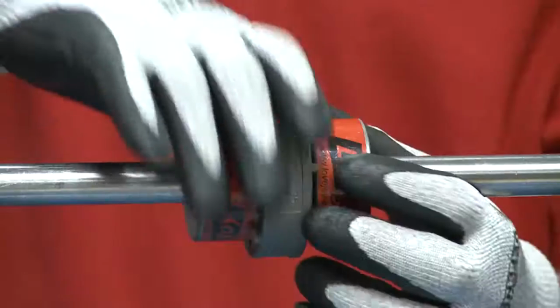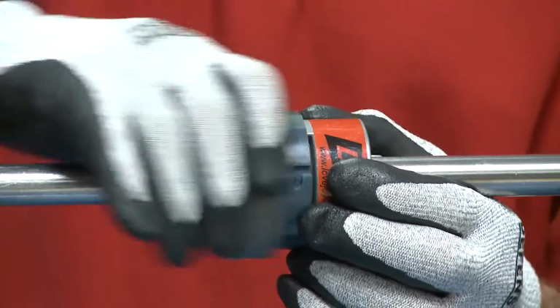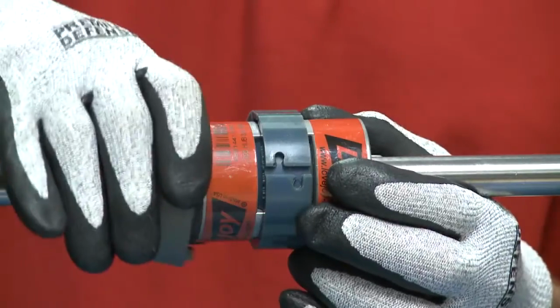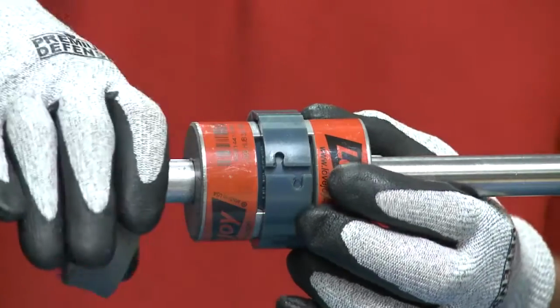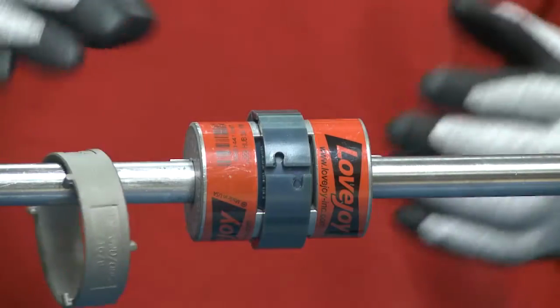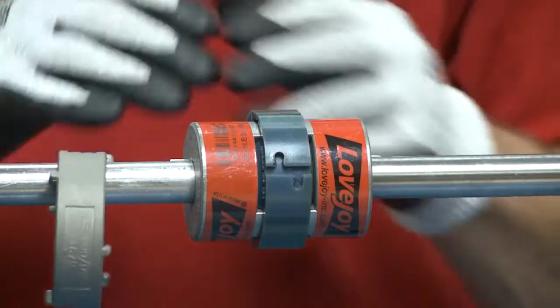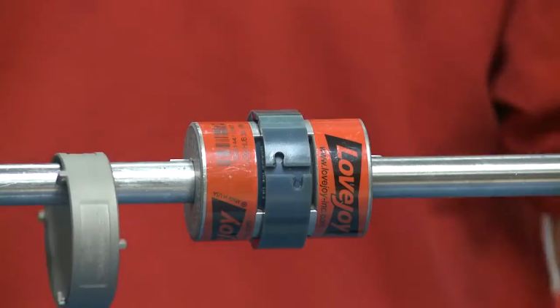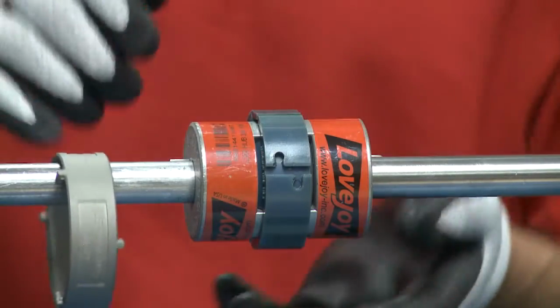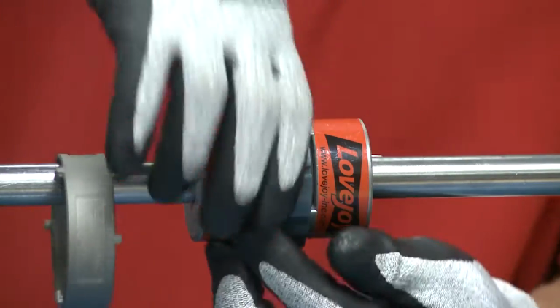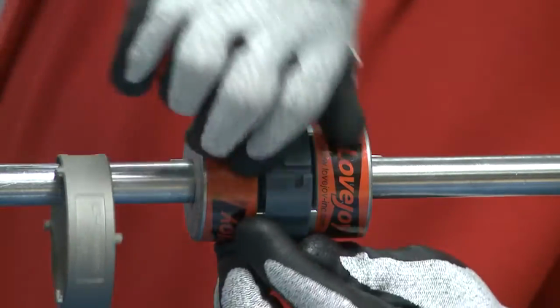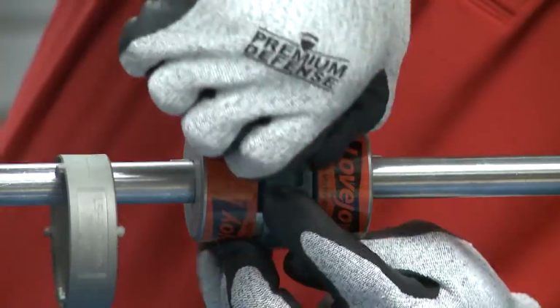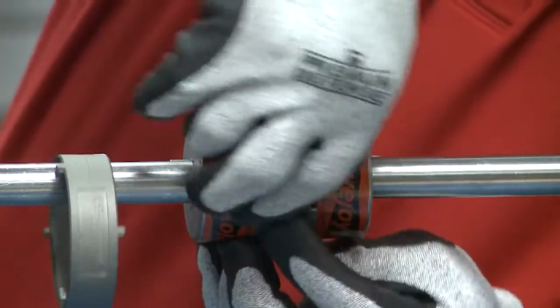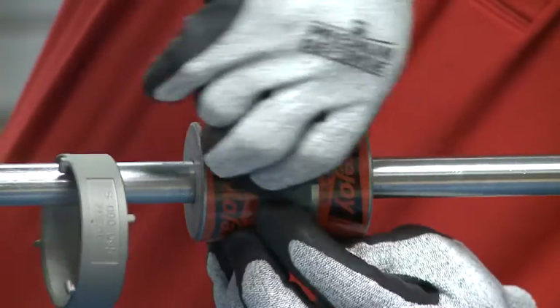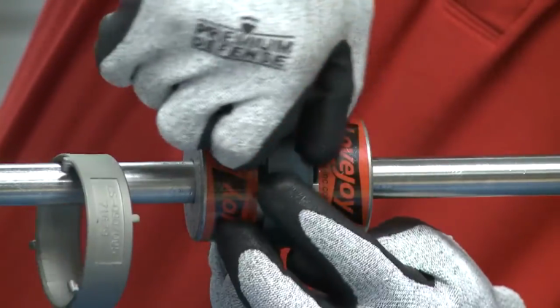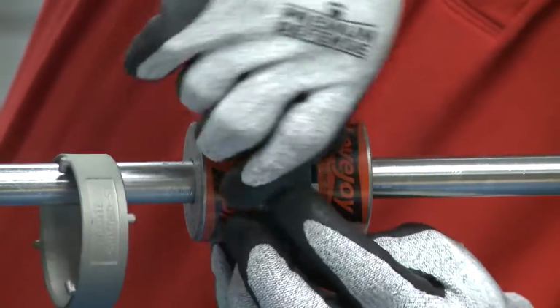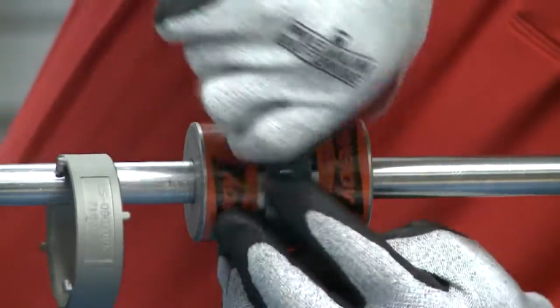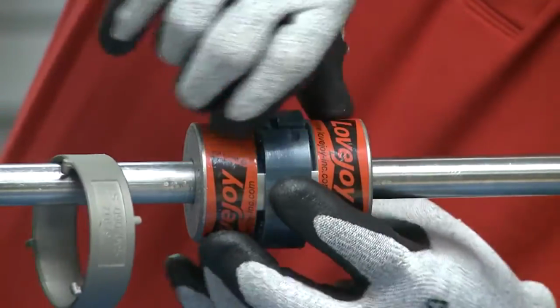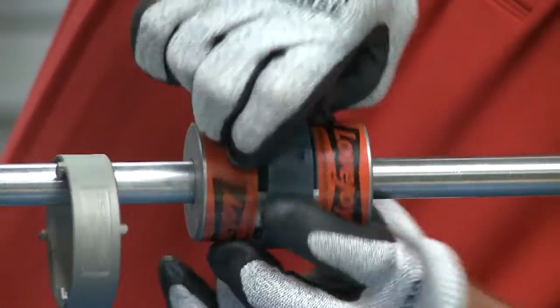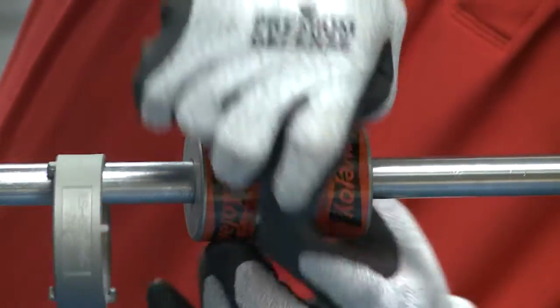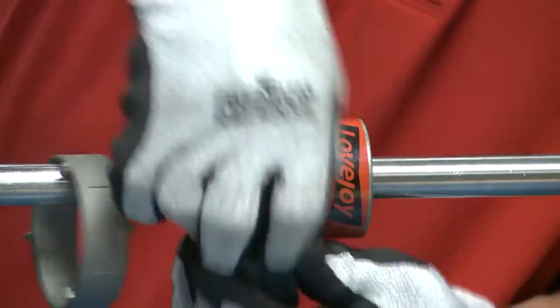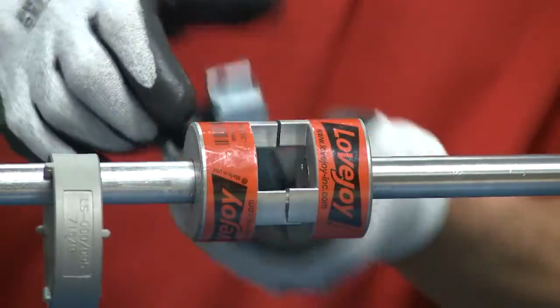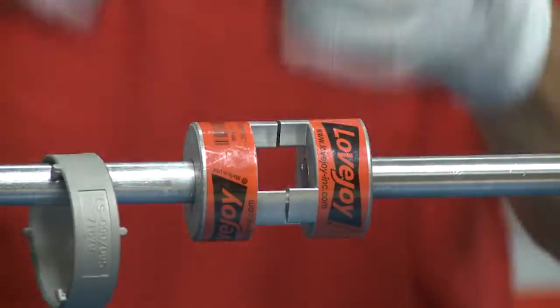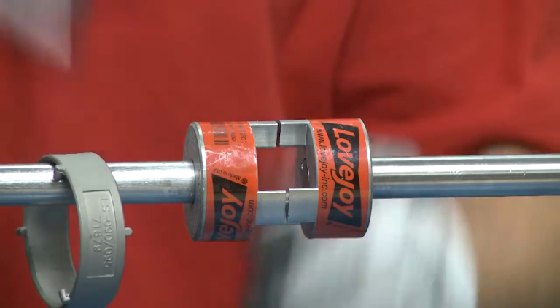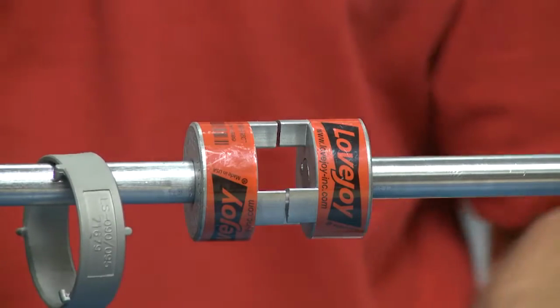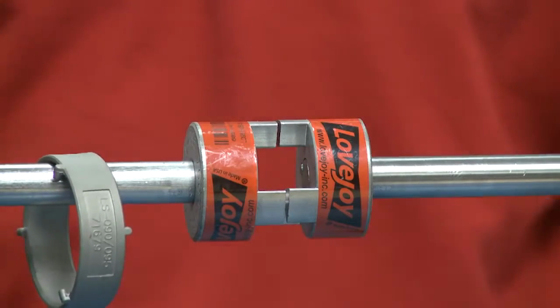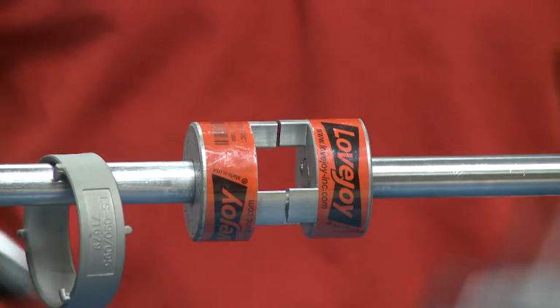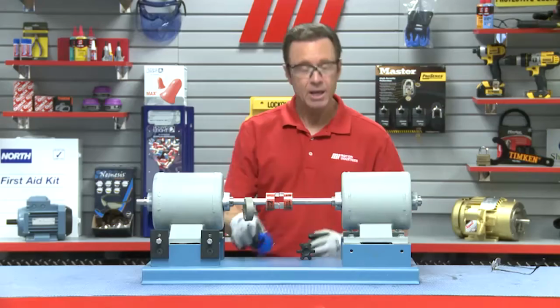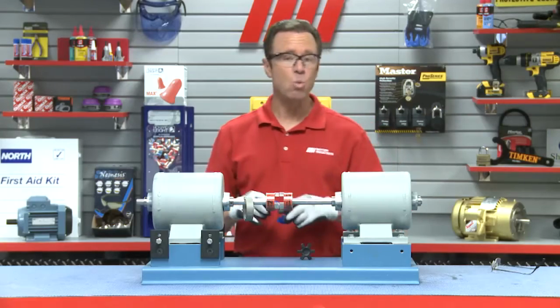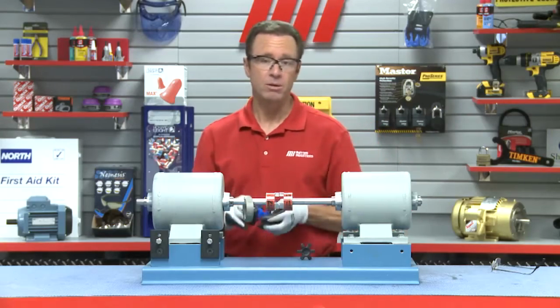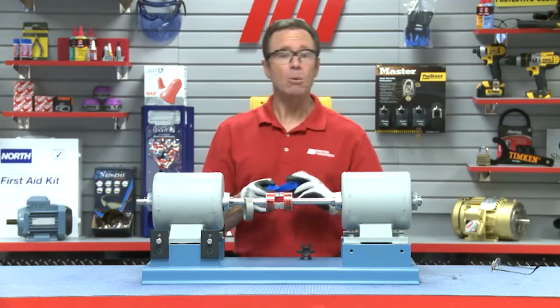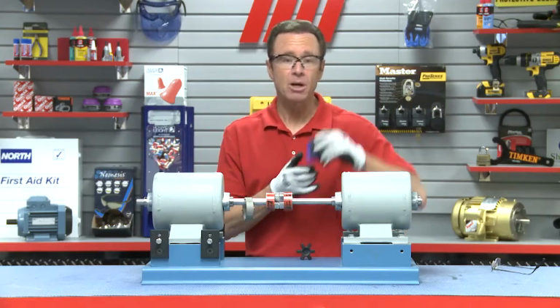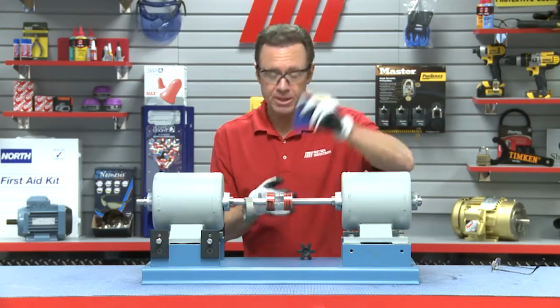What we do is we slide the retaining ring here off — it's real simple. We're going to take our elastomeric ring off. There we go. We get rid of that. That's worn. Now we're going to put on the replacement.